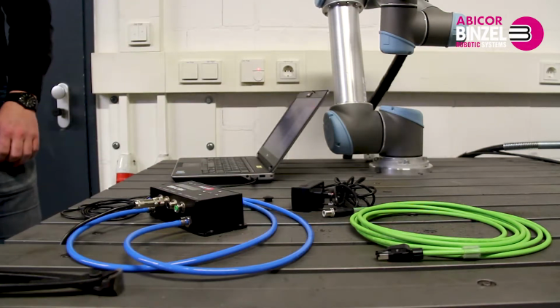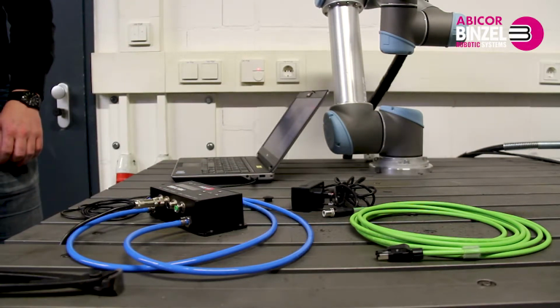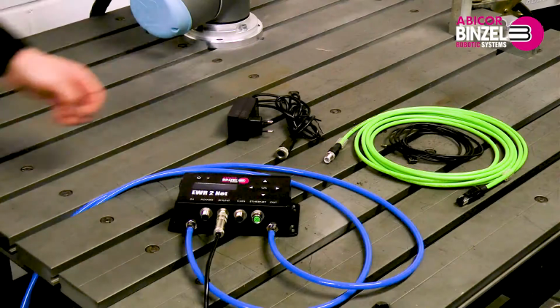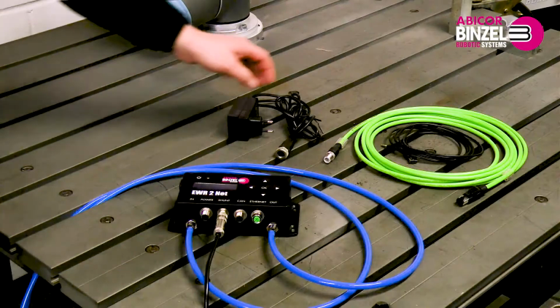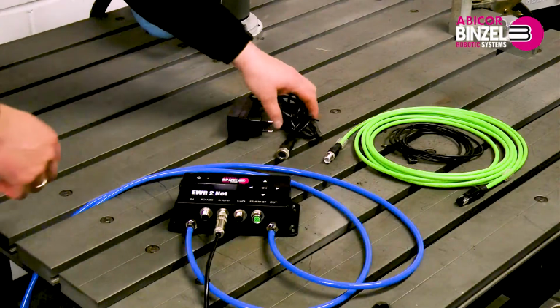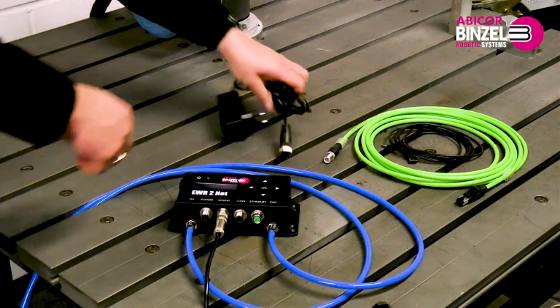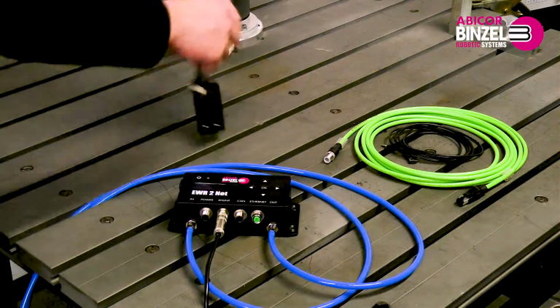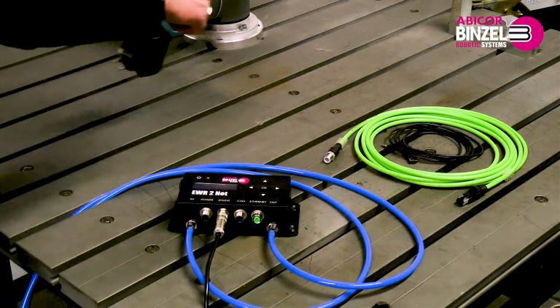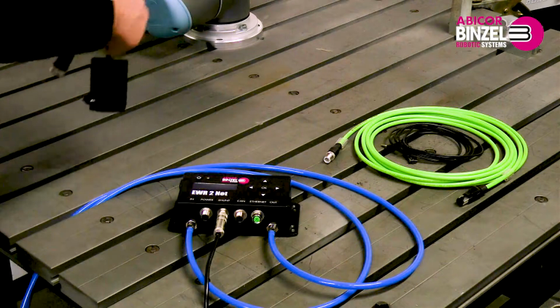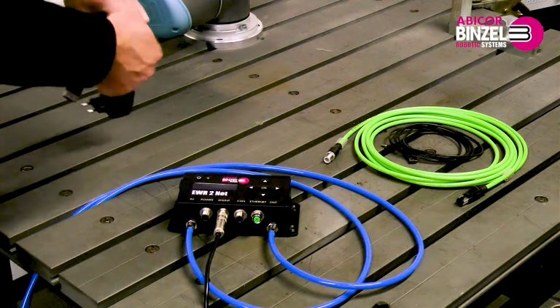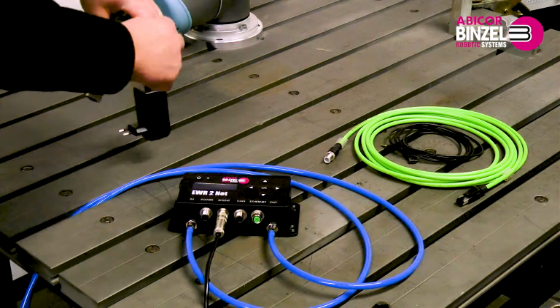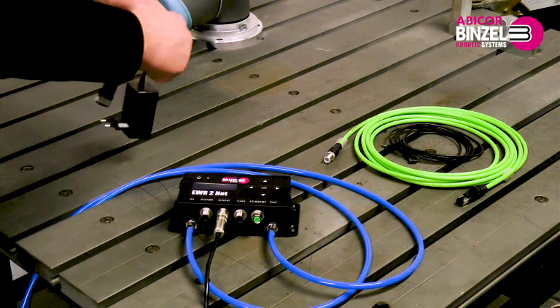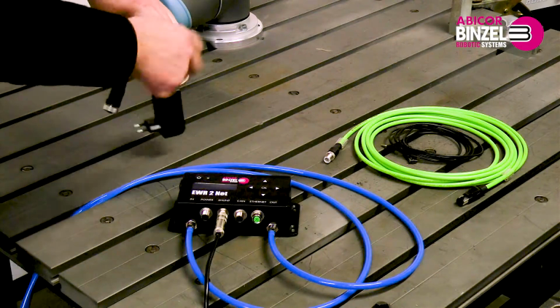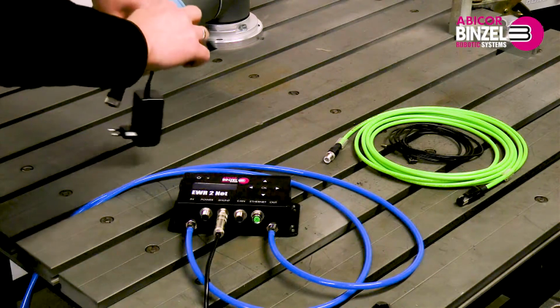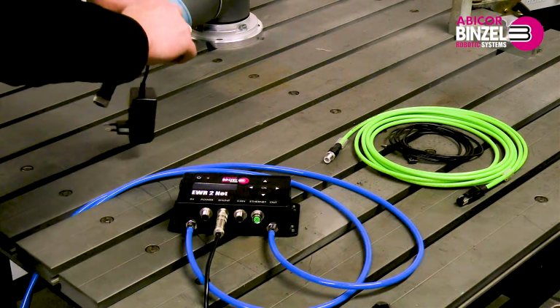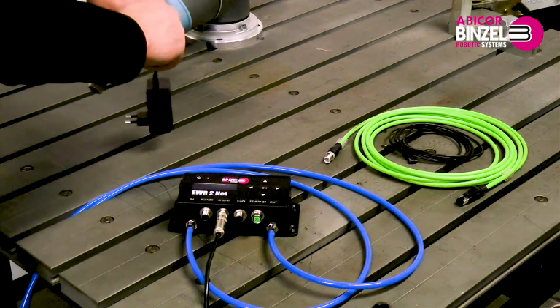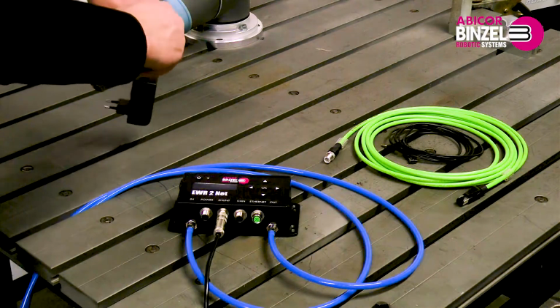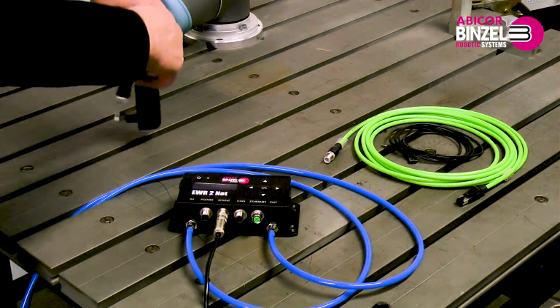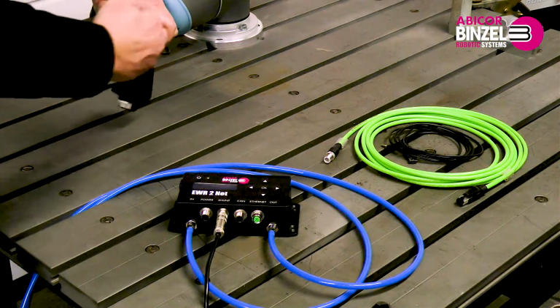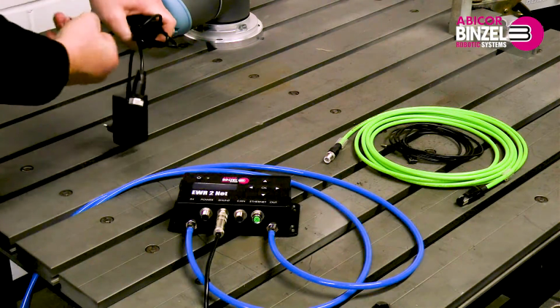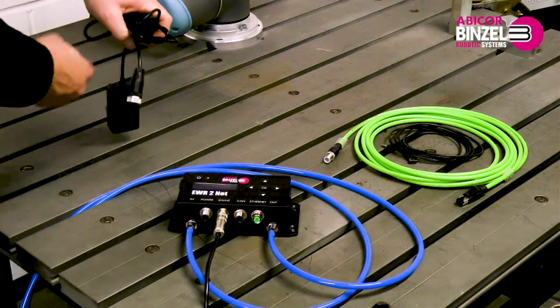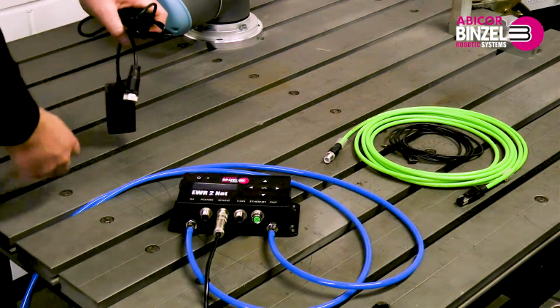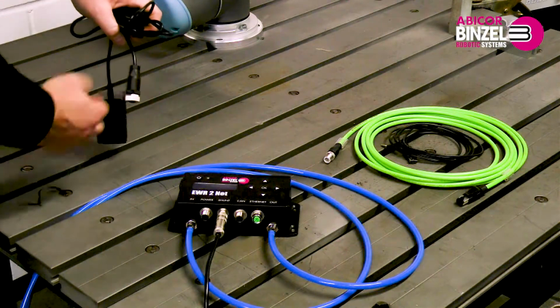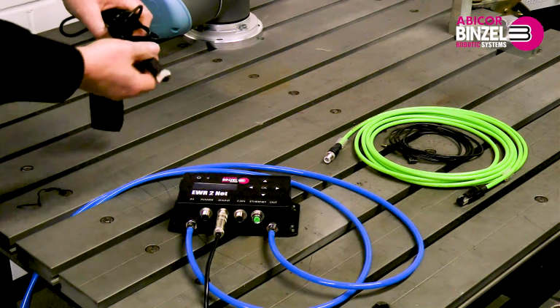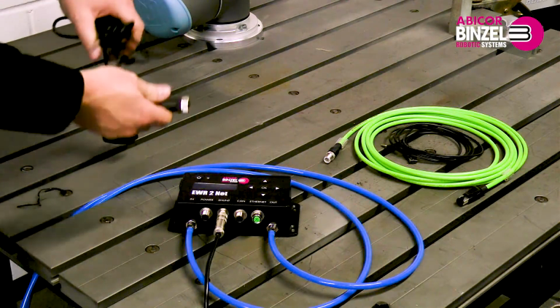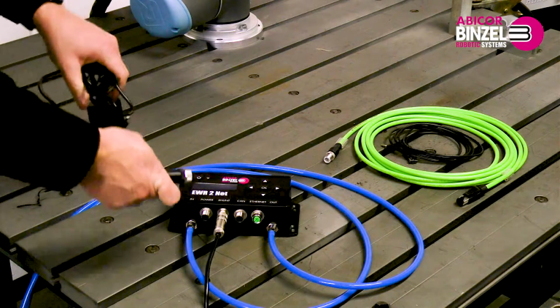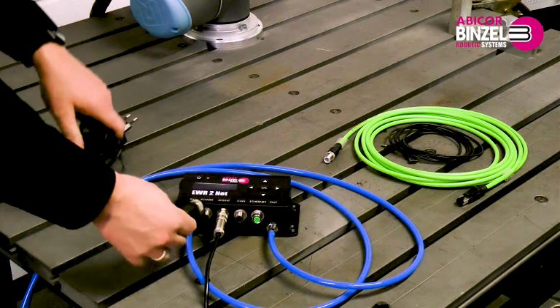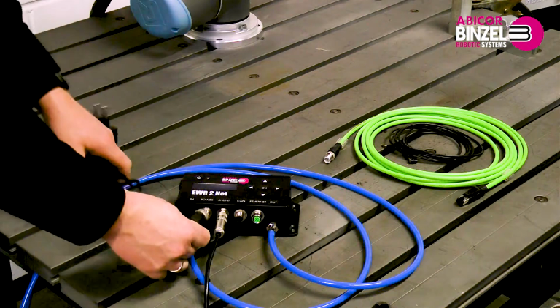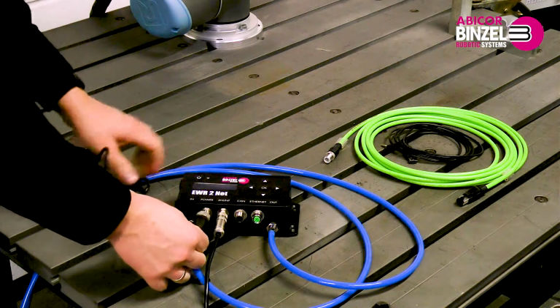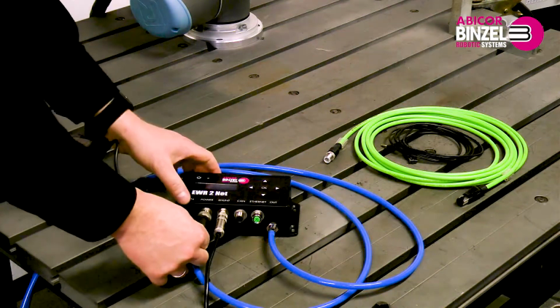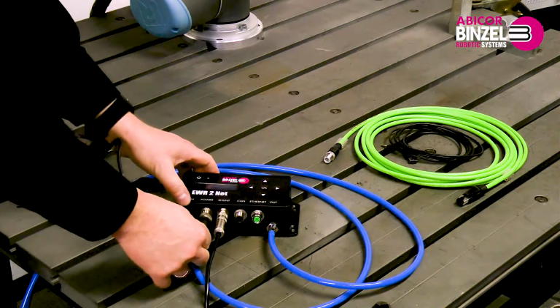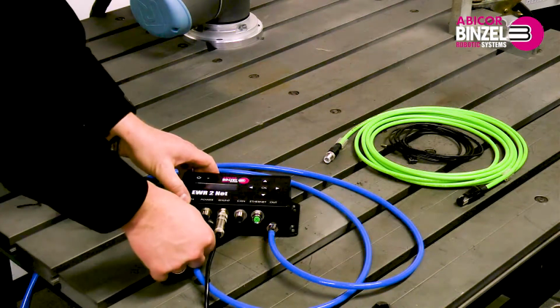After you have connected one of the two connection cables, you can connect to the power supply. For the power supply, you can choose between three options.